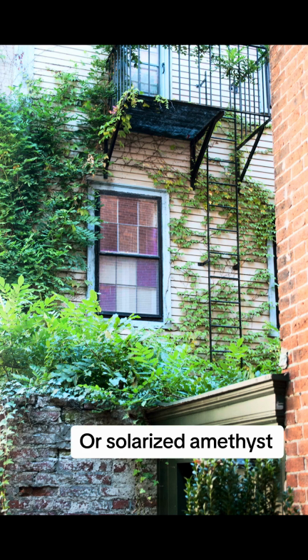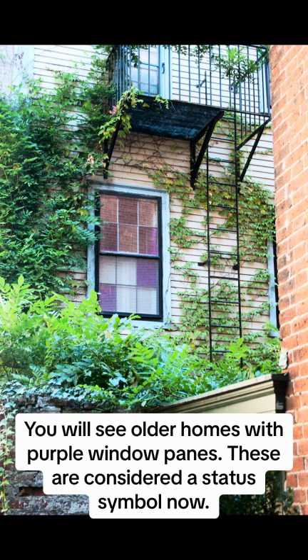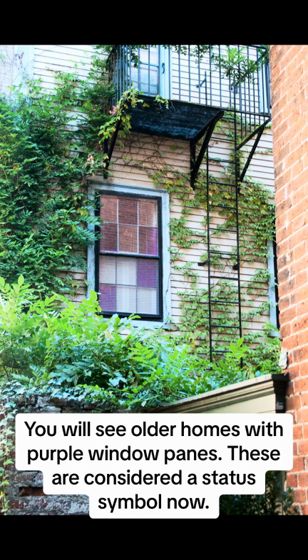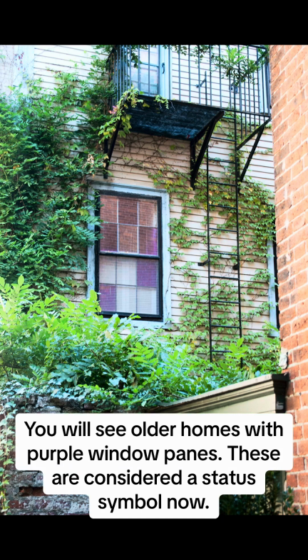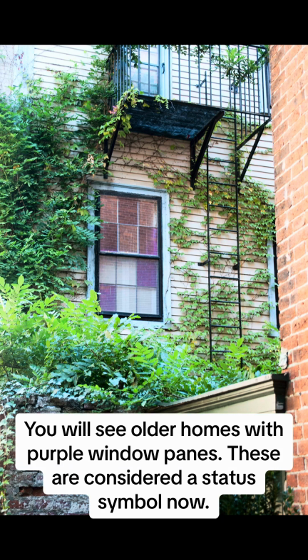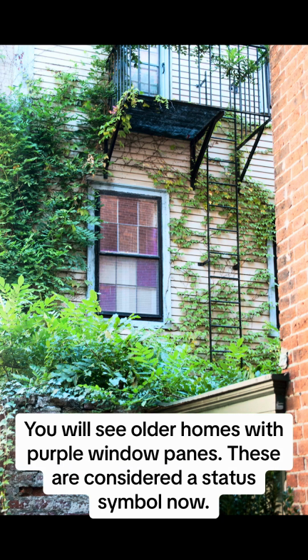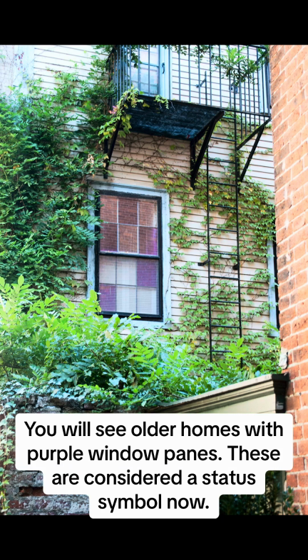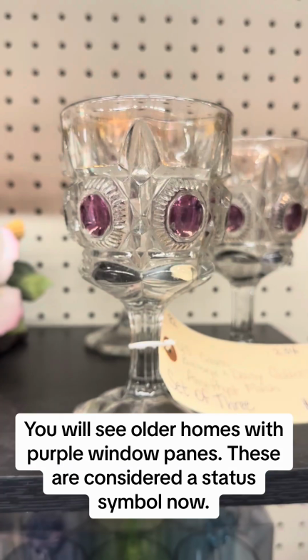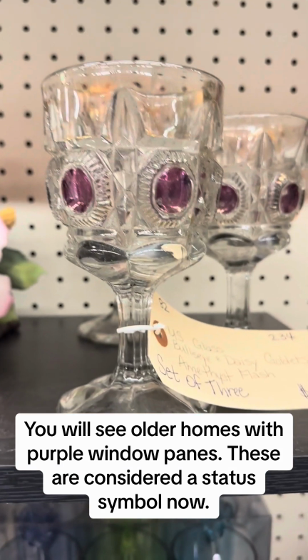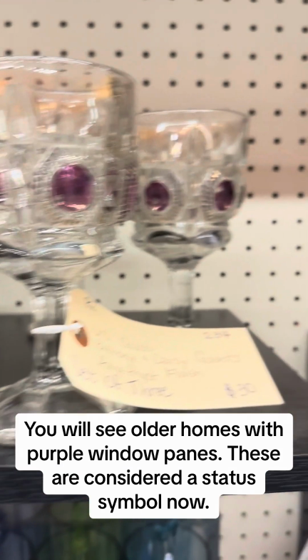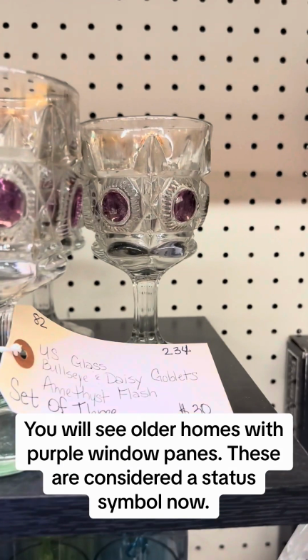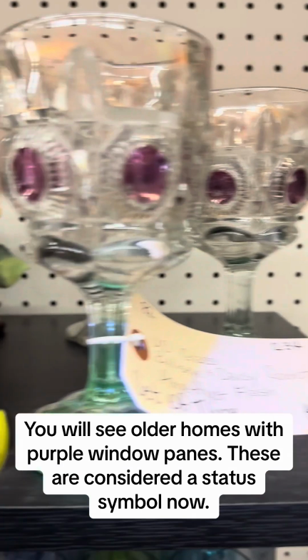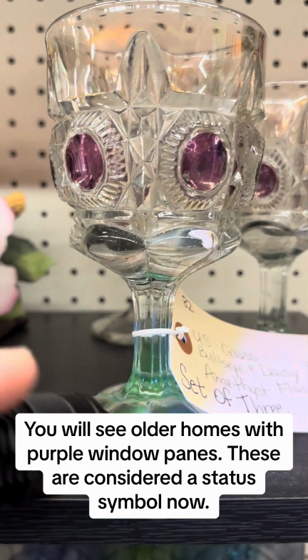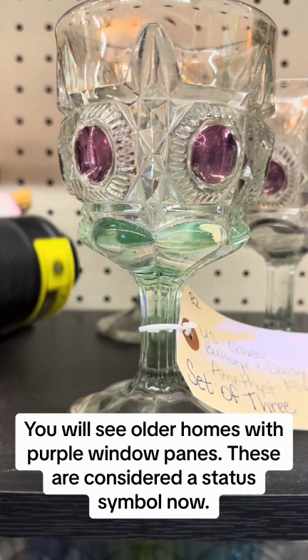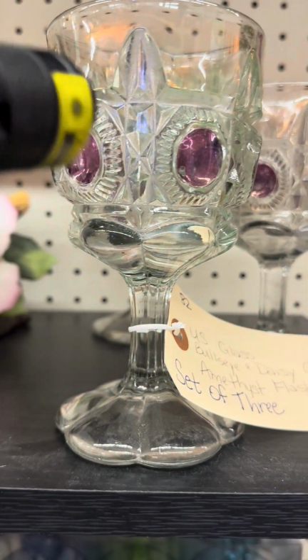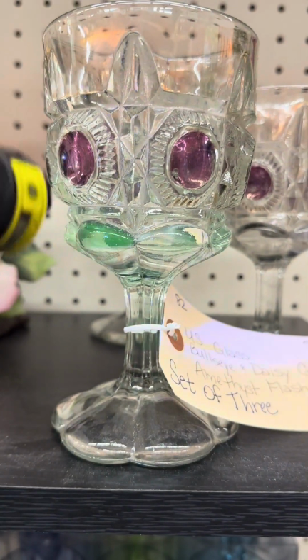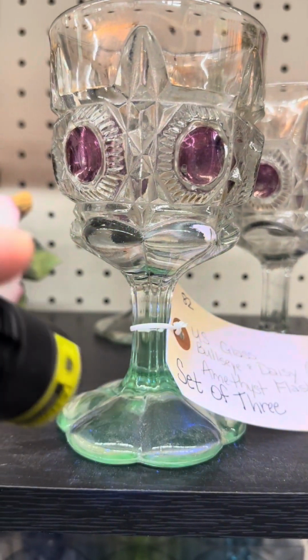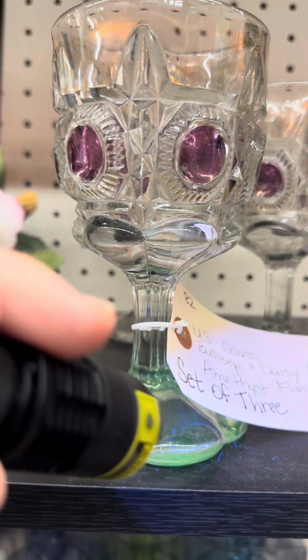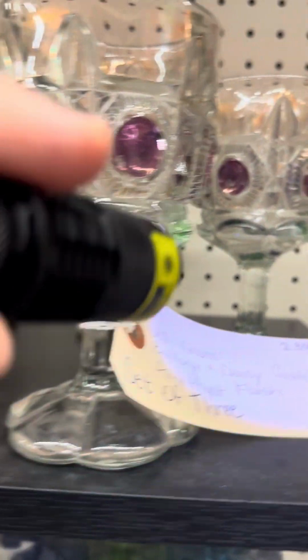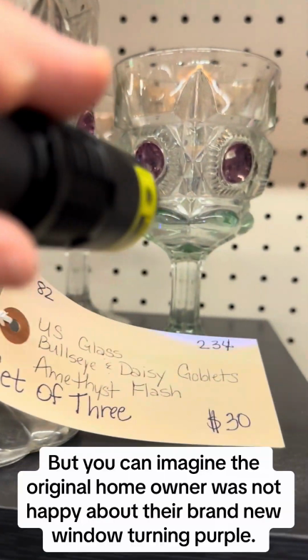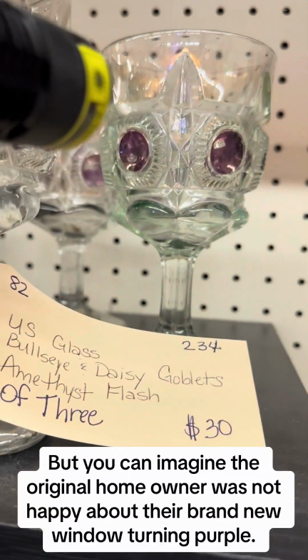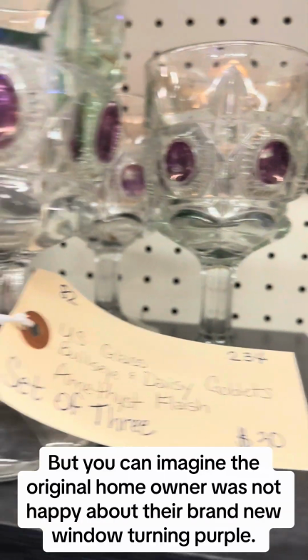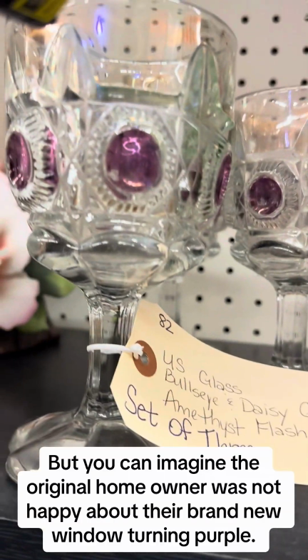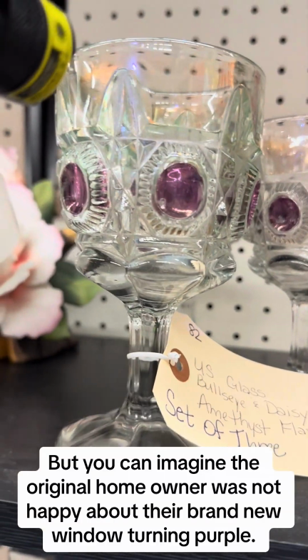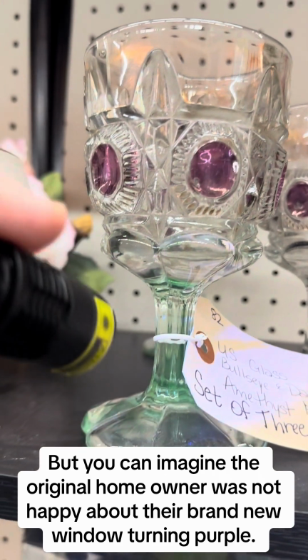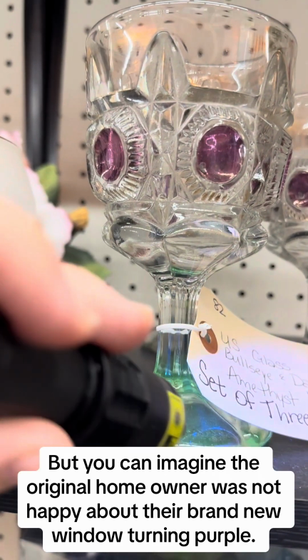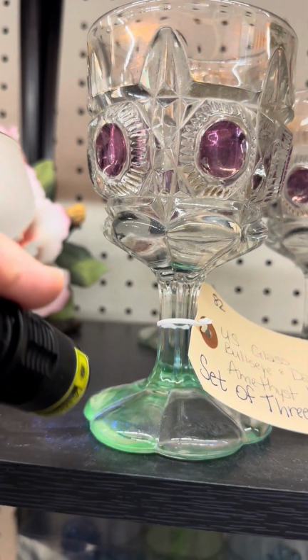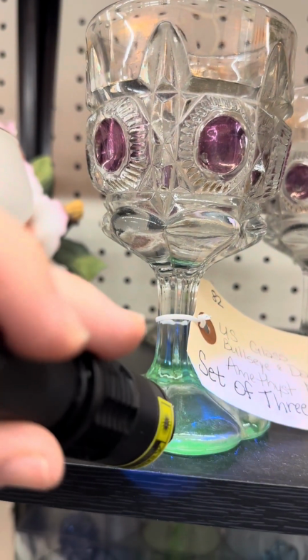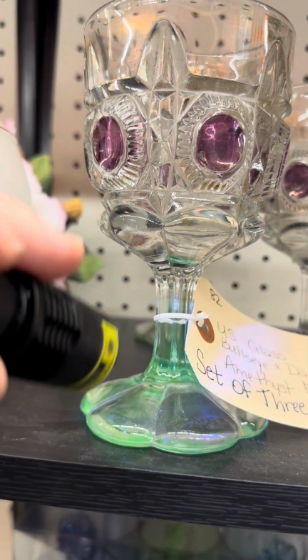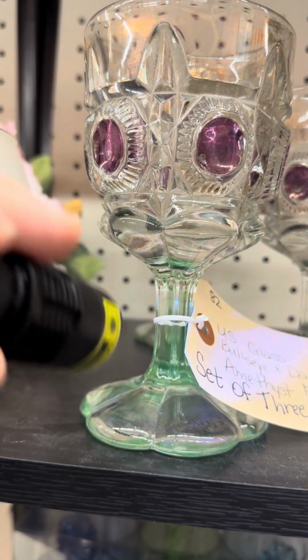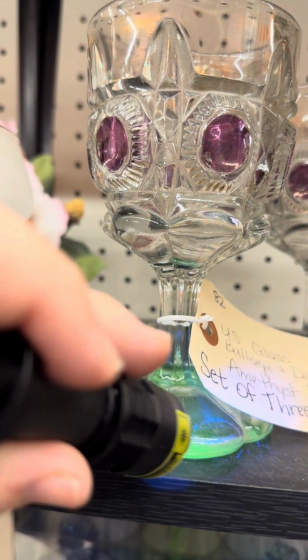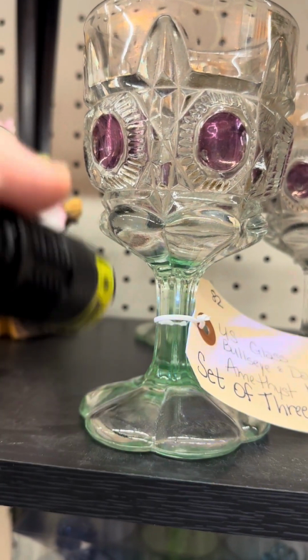You will see older homes with purple window panes. These are considered a status symbol now. But you can imagine the original homeowner was not happy about their brand new window turning purple.